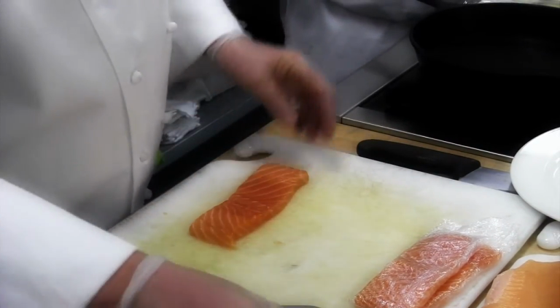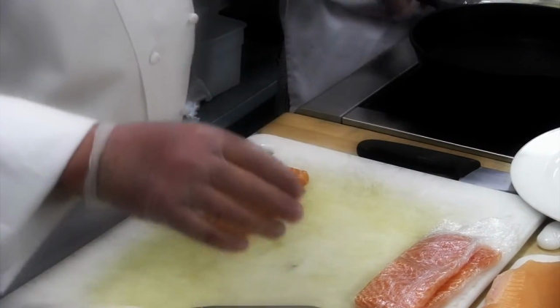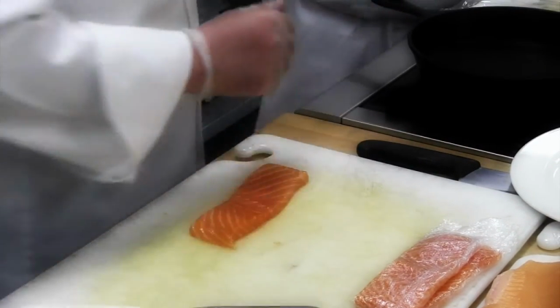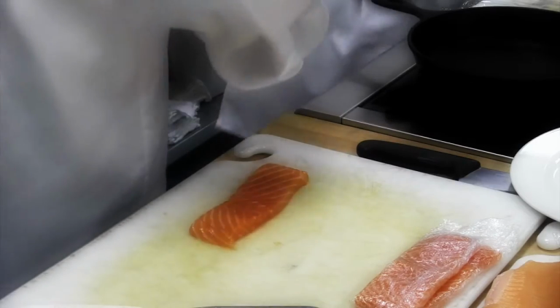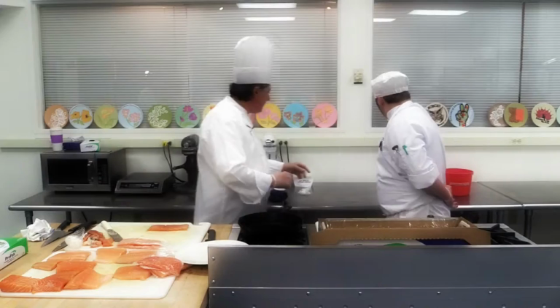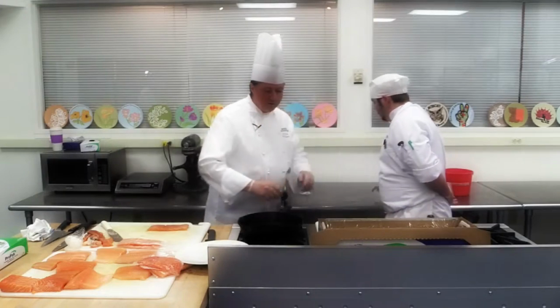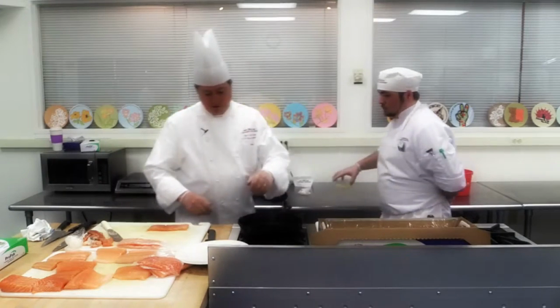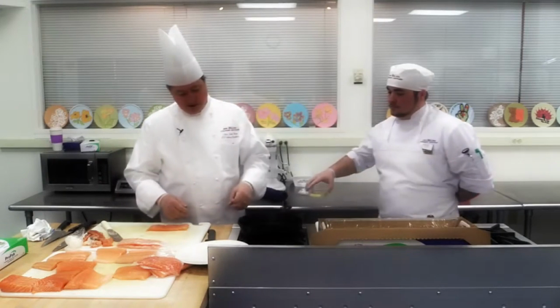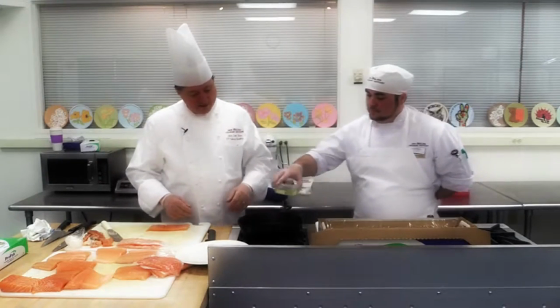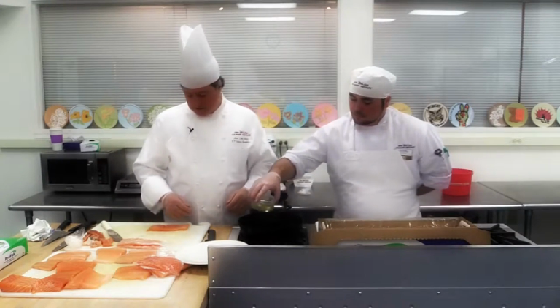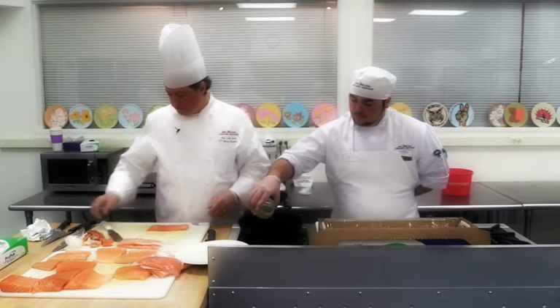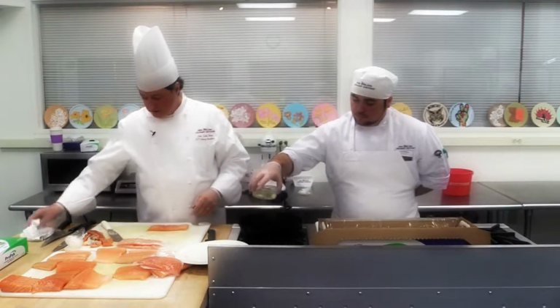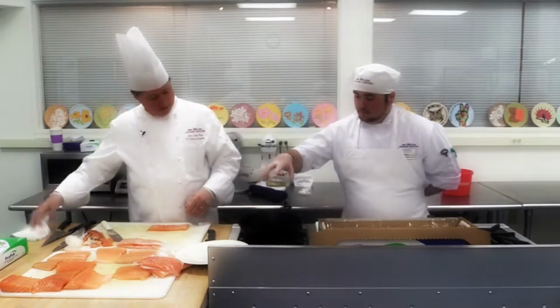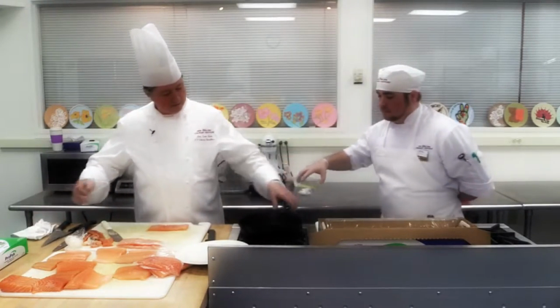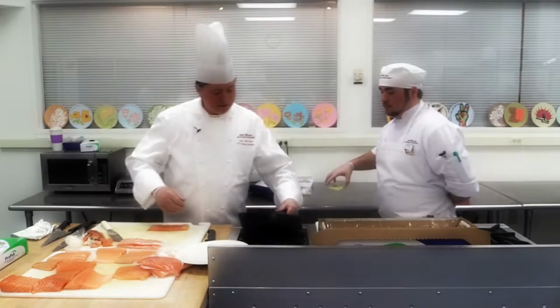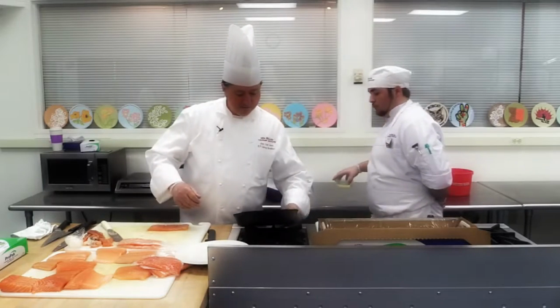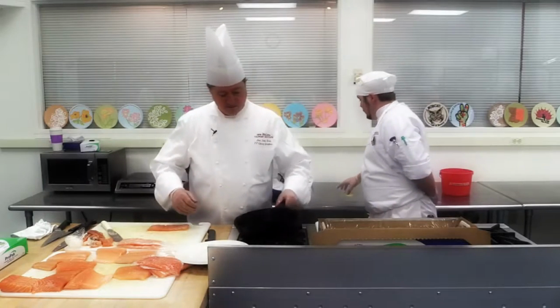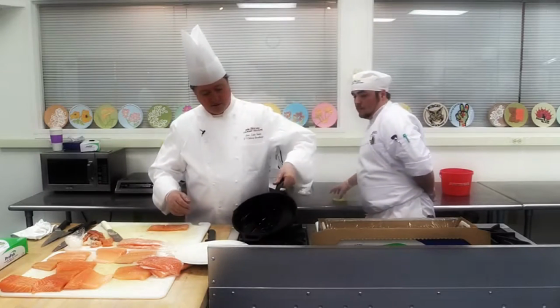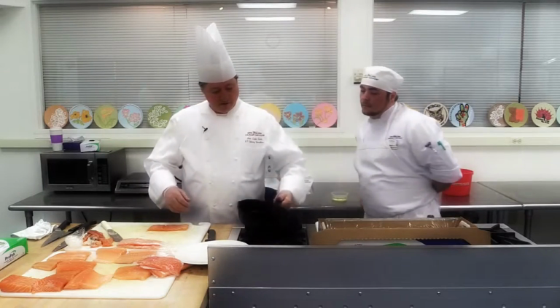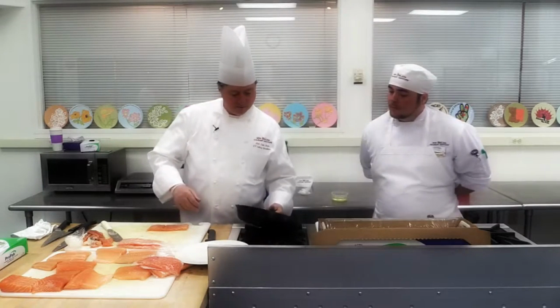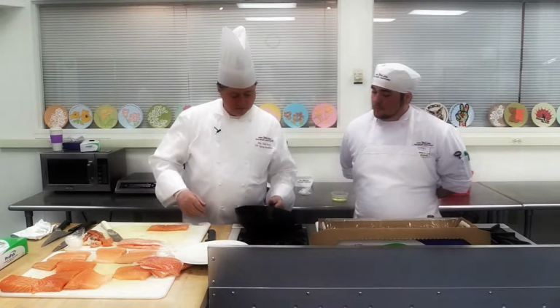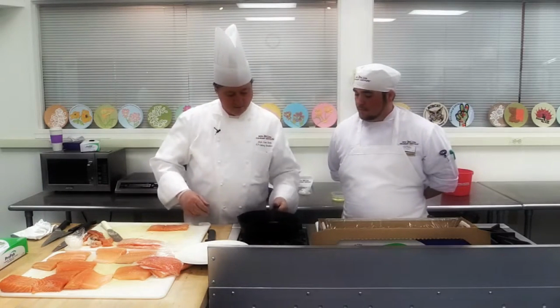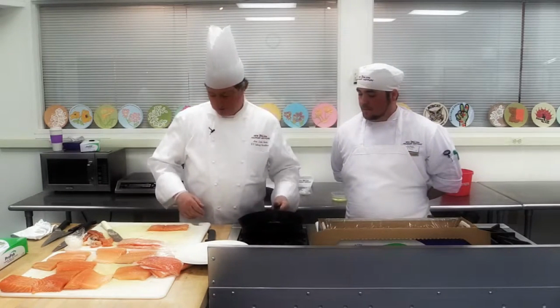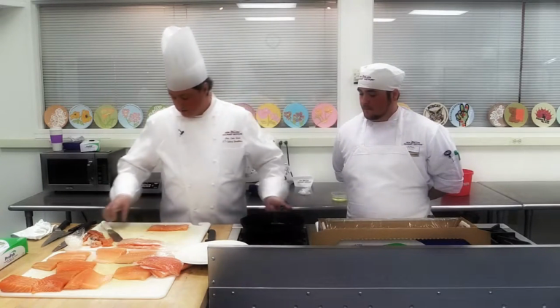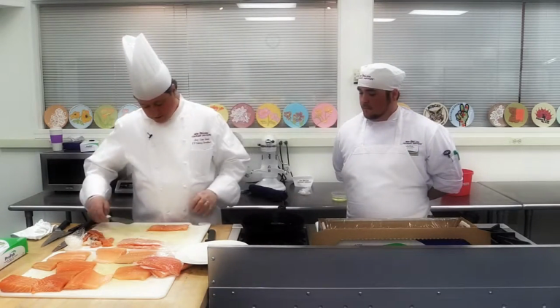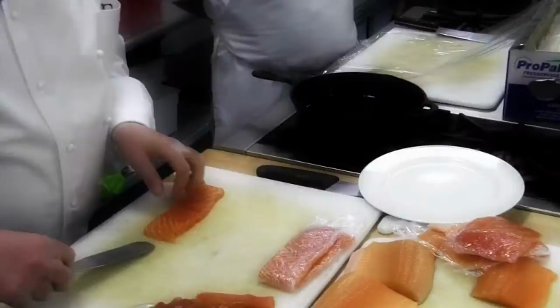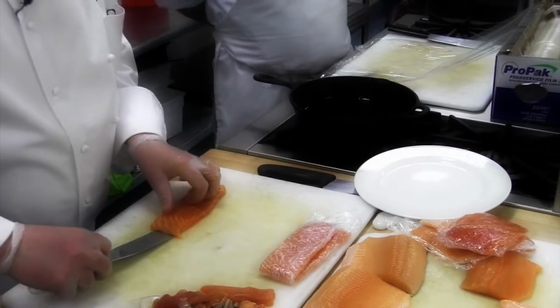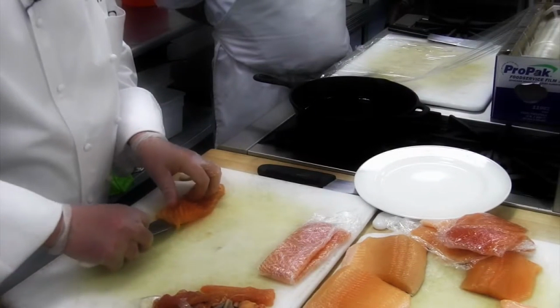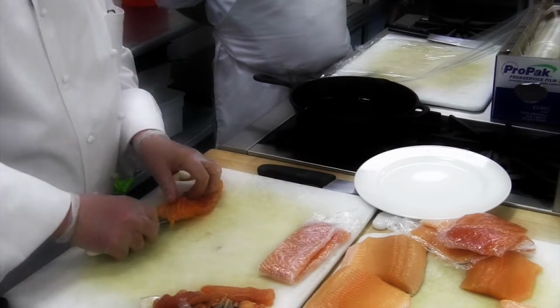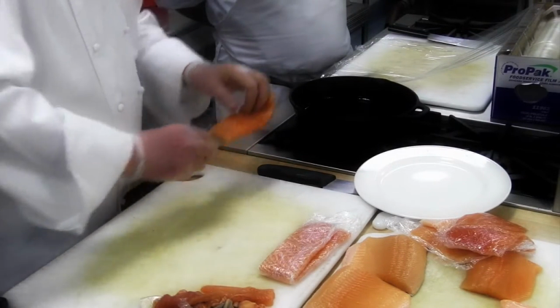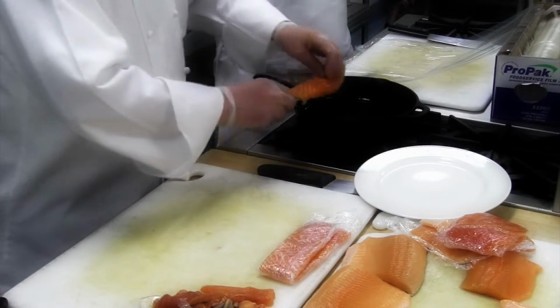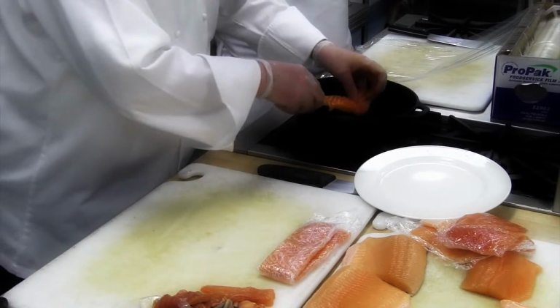So we are going to put just a dash of oil in our casserole here. And we put it down.